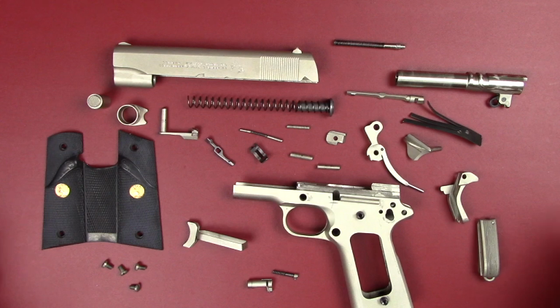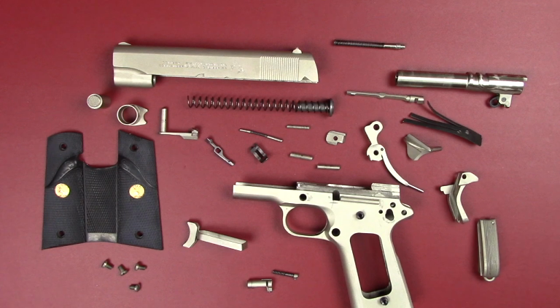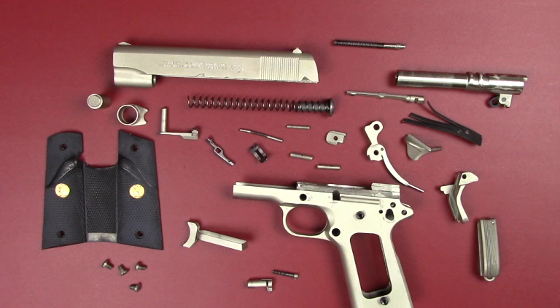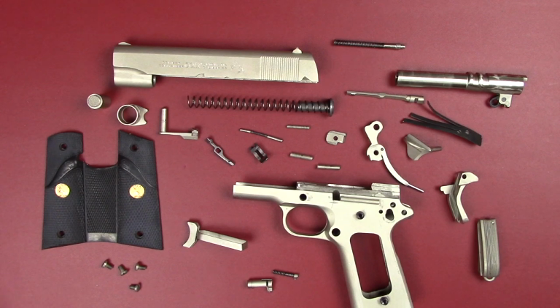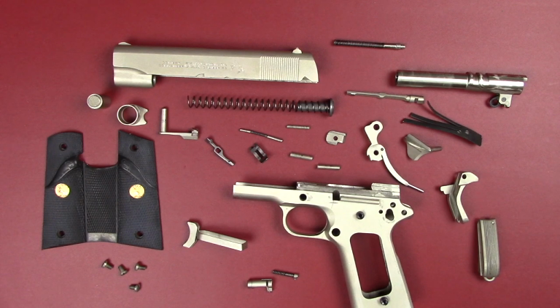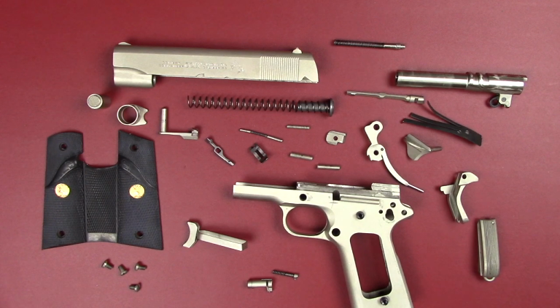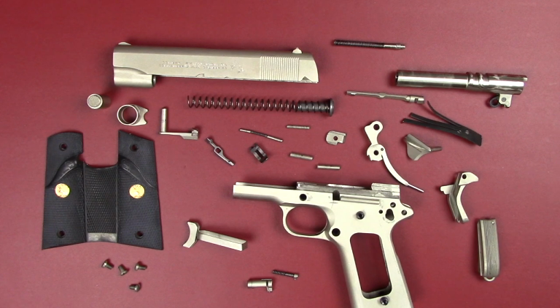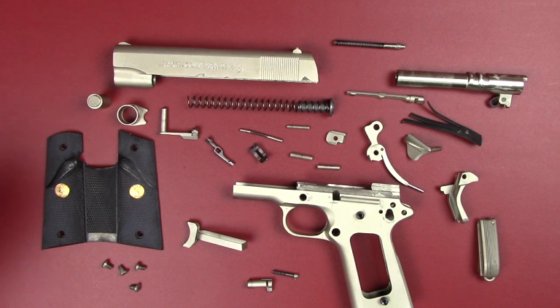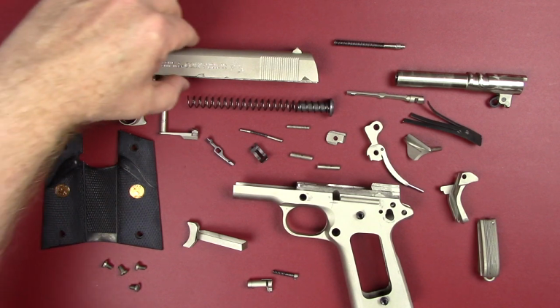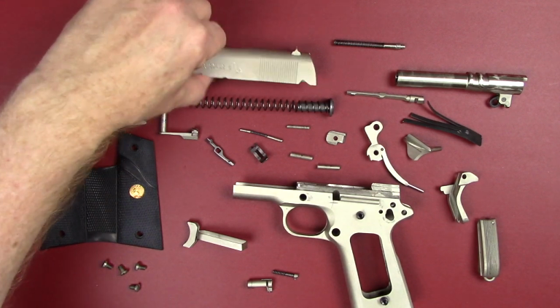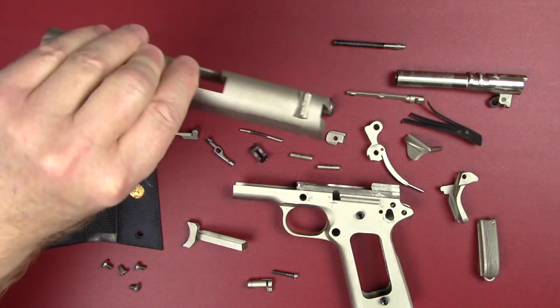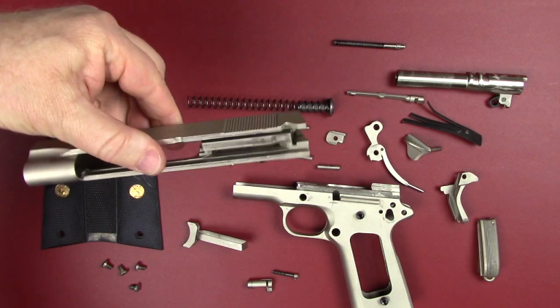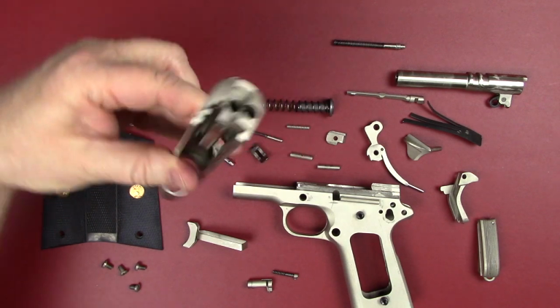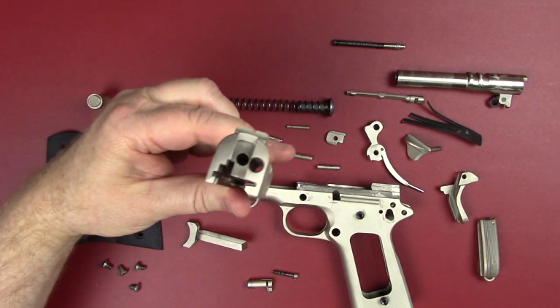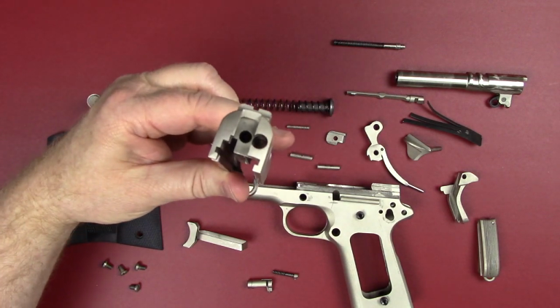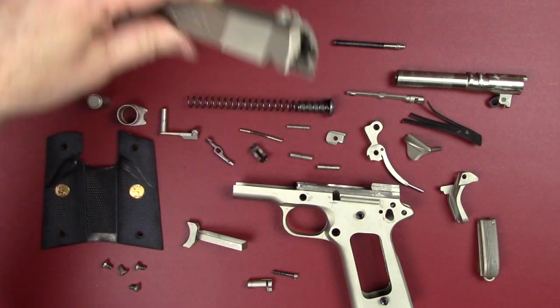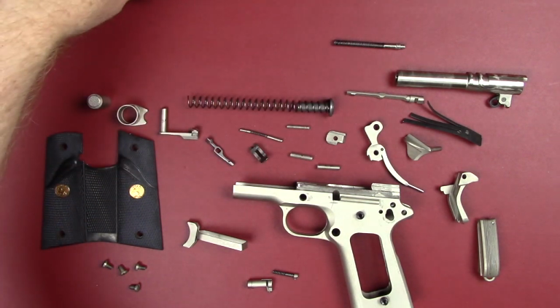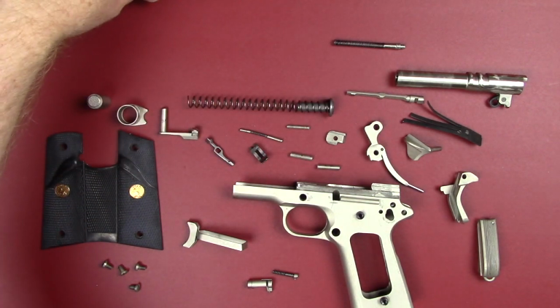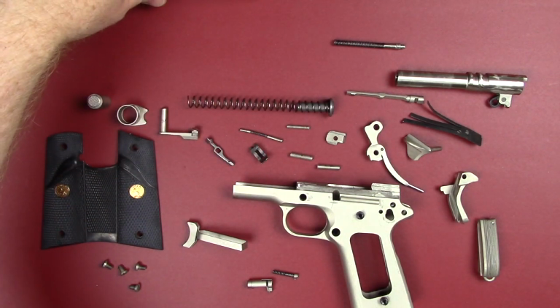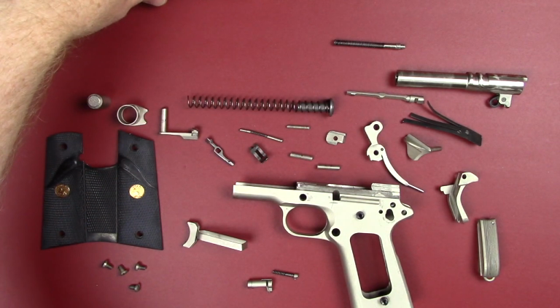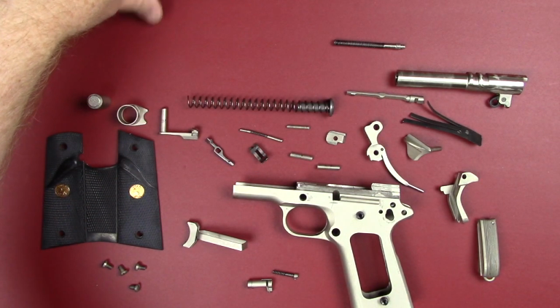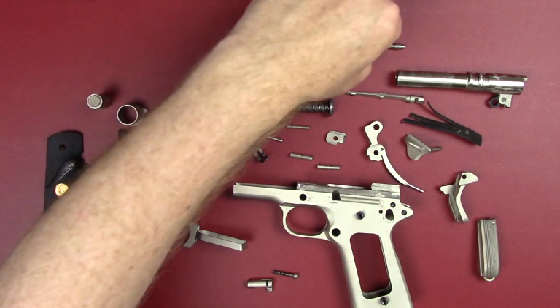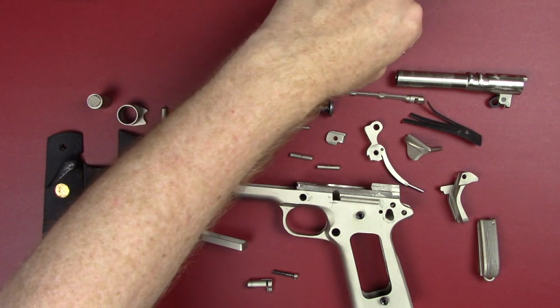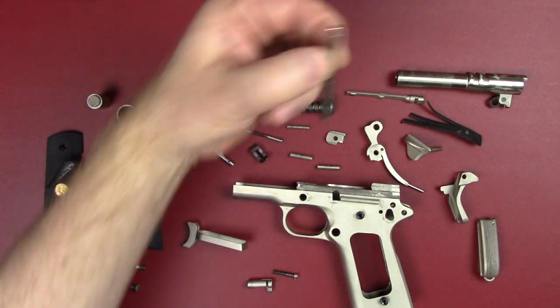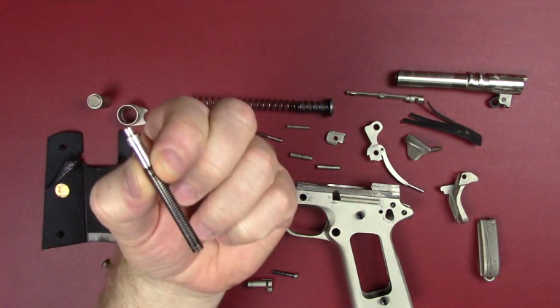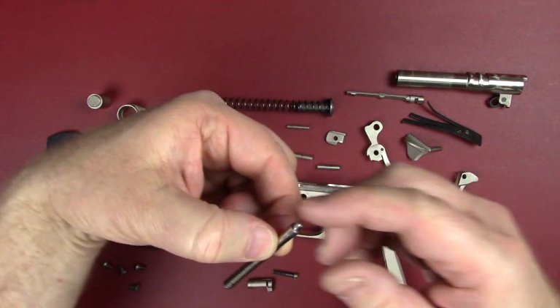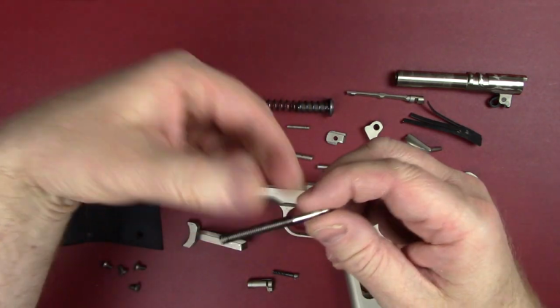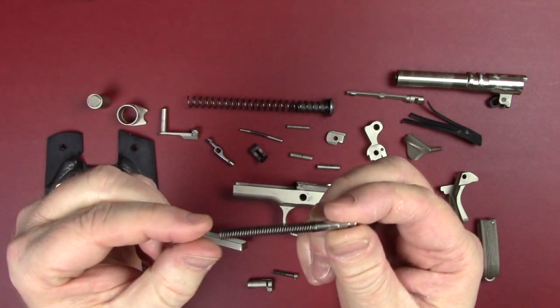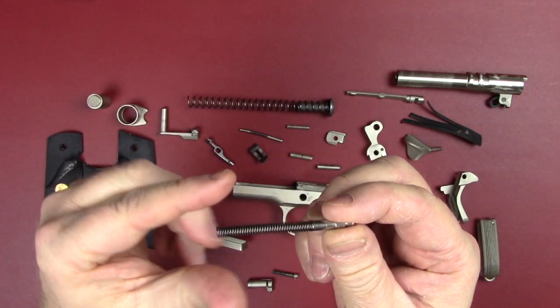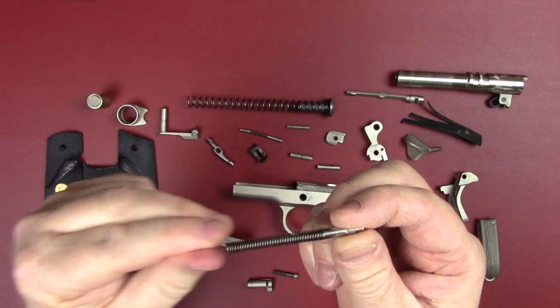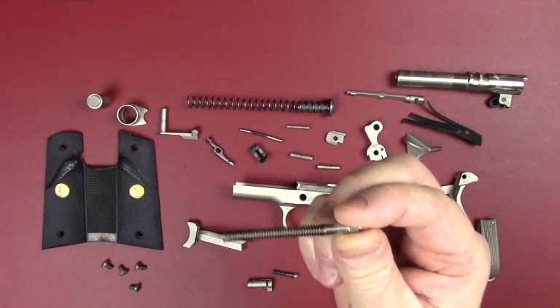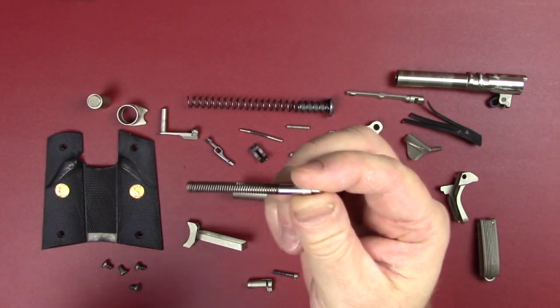So let me just talk you through the components here in case you've got one of these and you've got a part you're not sure what's happening with it. Of course, first we've got our slide — we've got this one completely disassembled, set that aside. Inside of that goes the firing pin and firing pin spring.